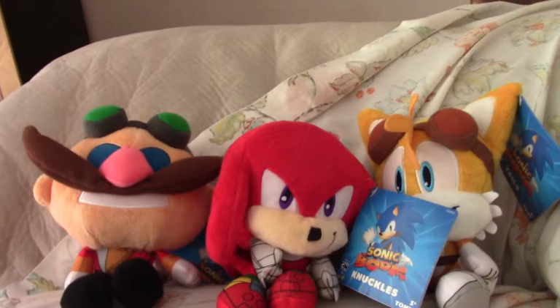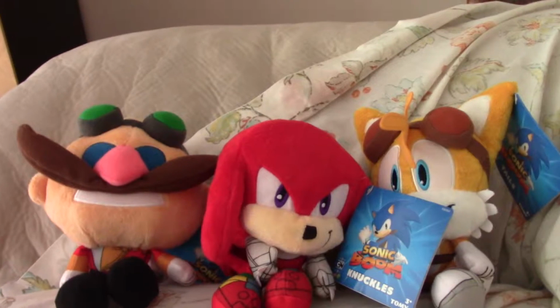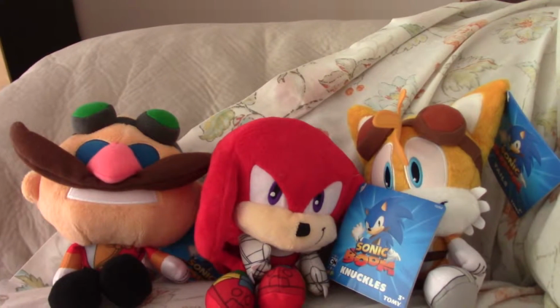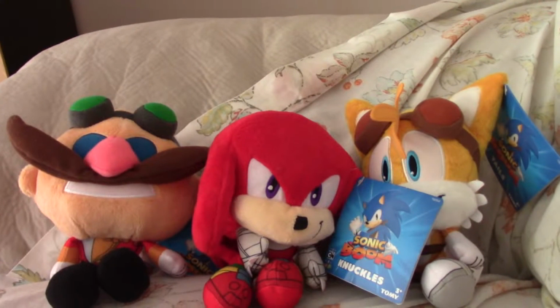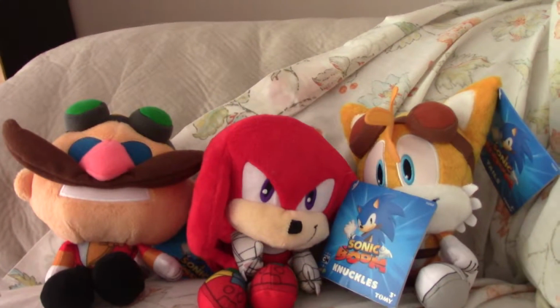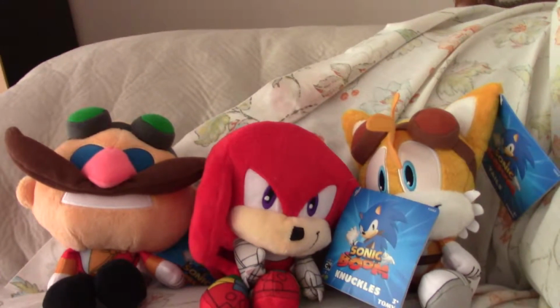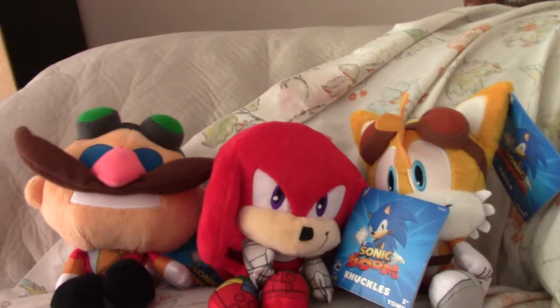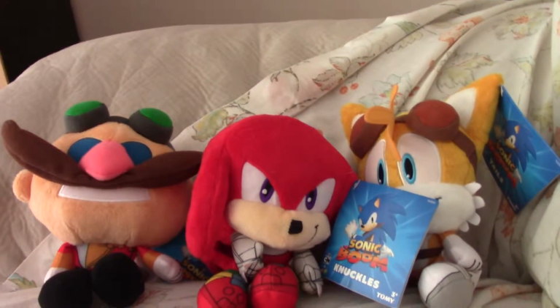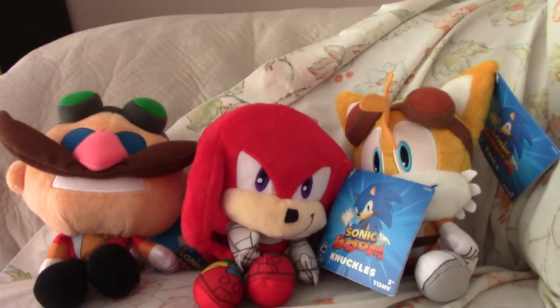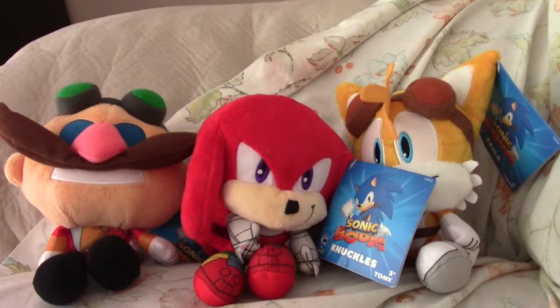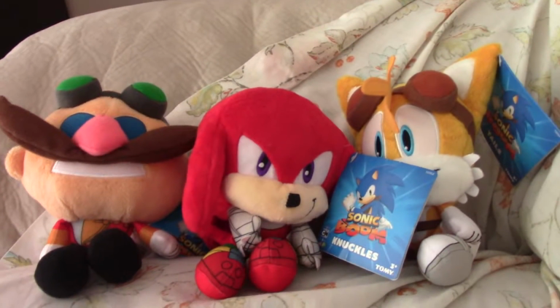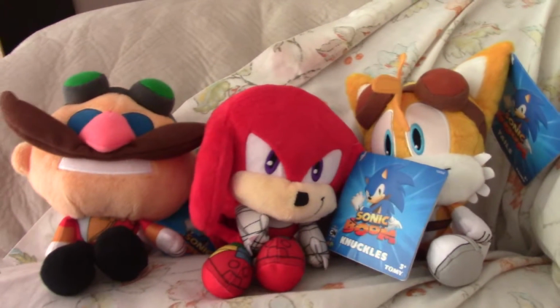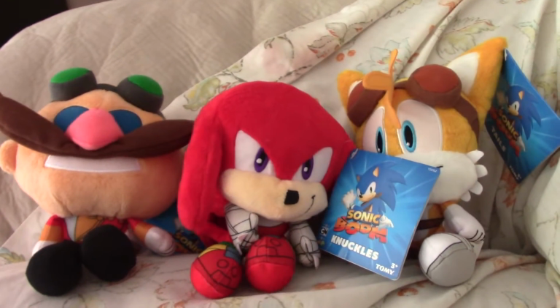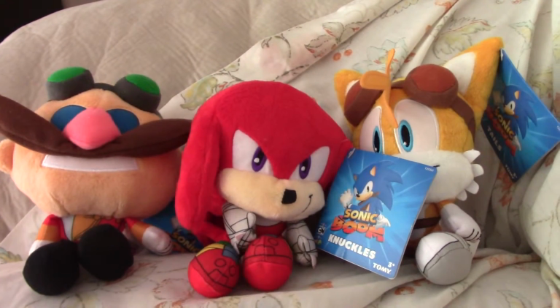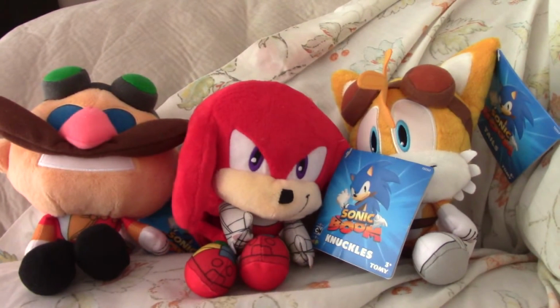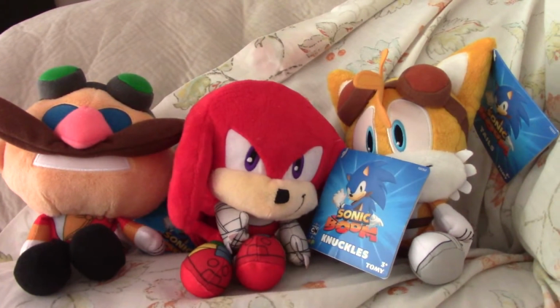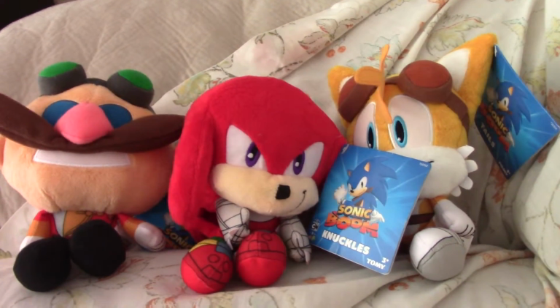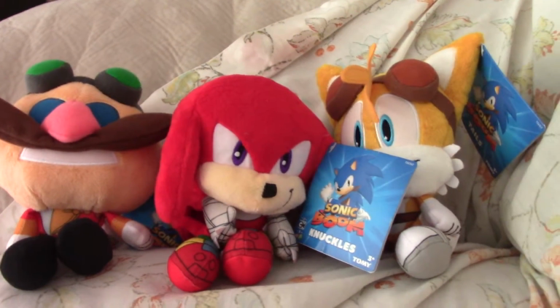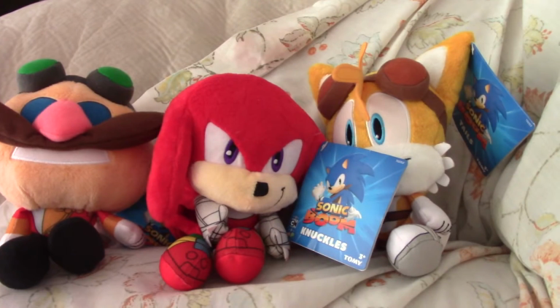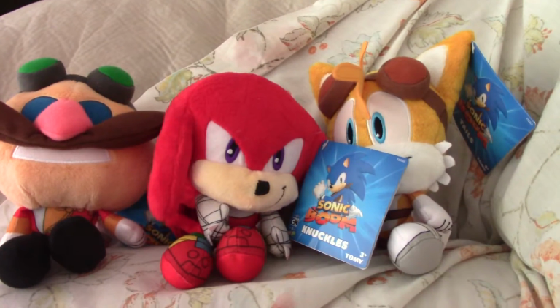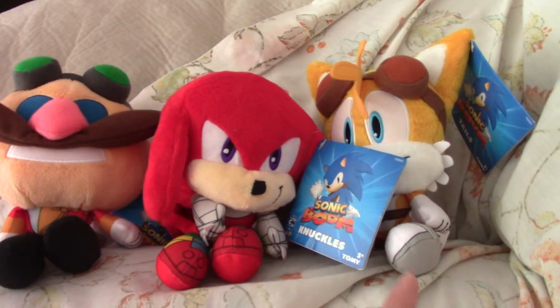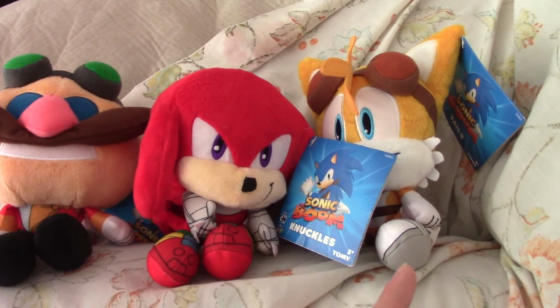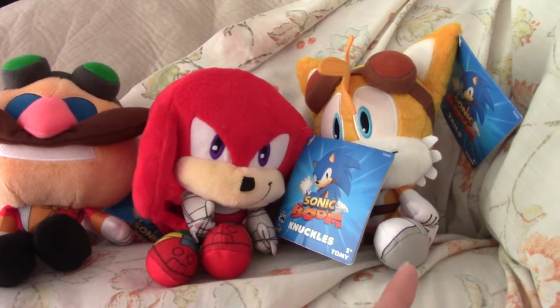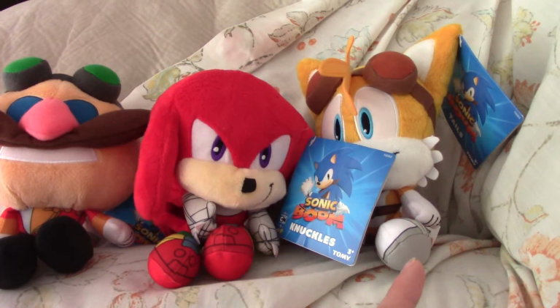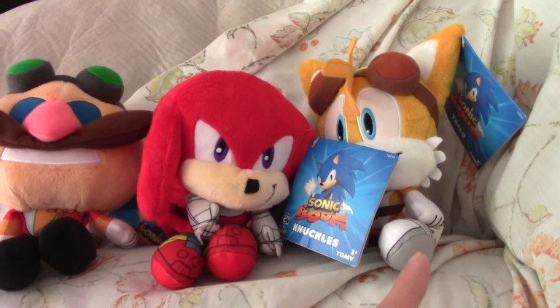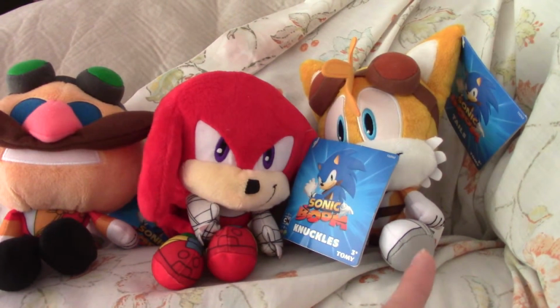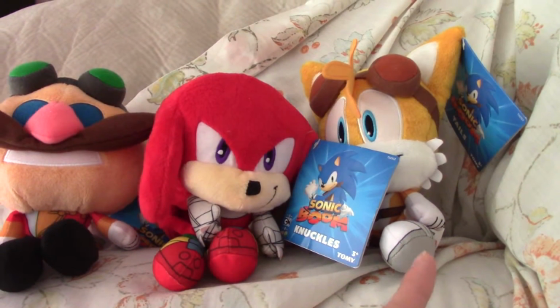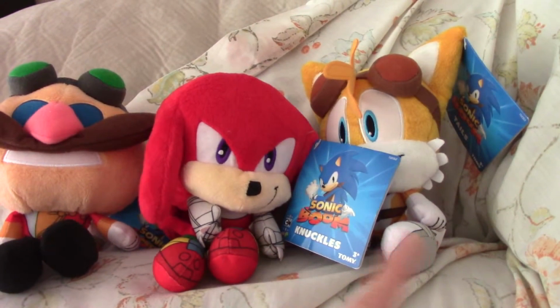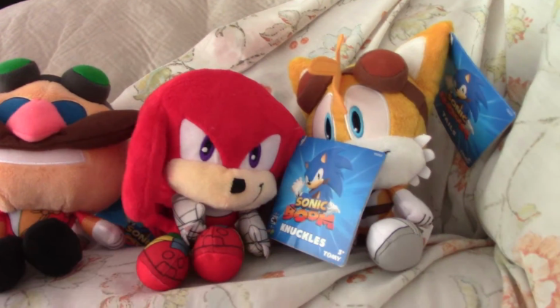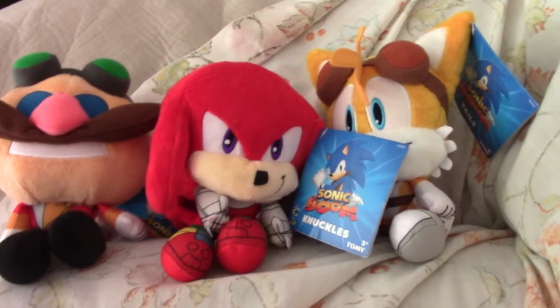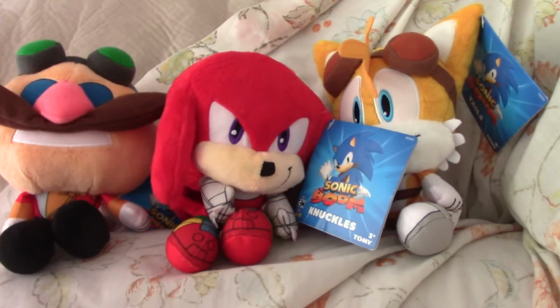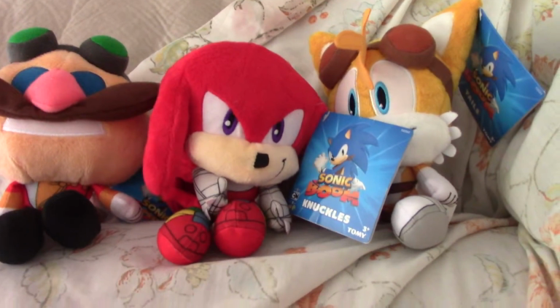Hello, this is 2AnimeNinja and this time I'm going to review the Eggman, Knuckles, and Tails Chibi Plushies by Tomy.